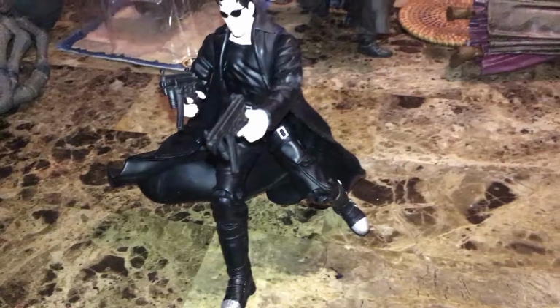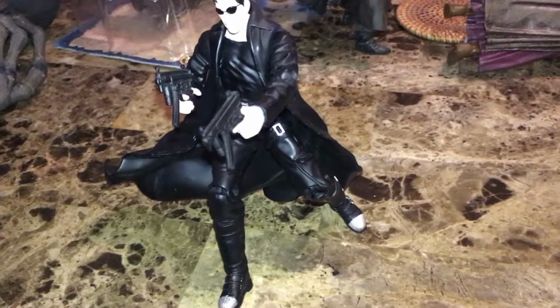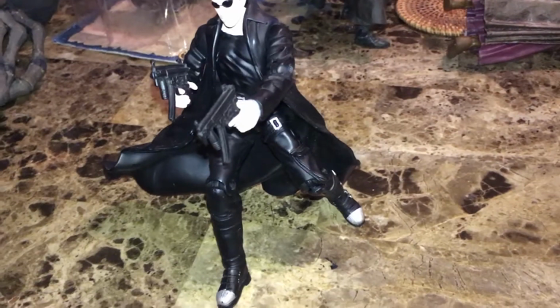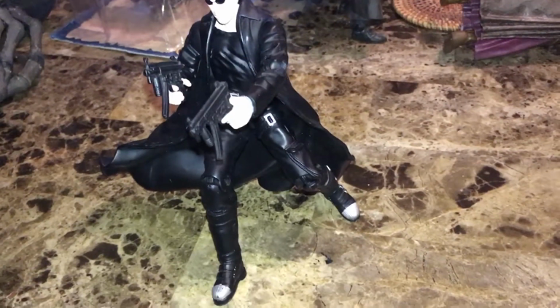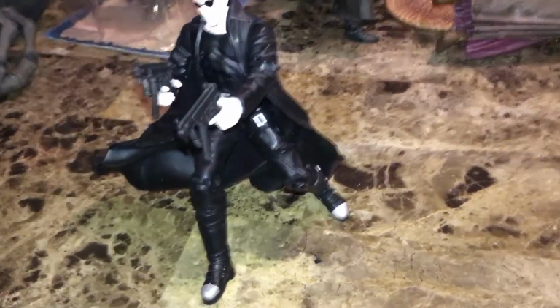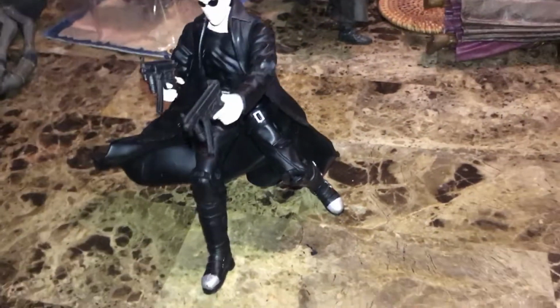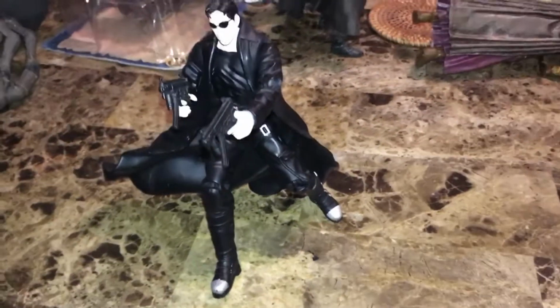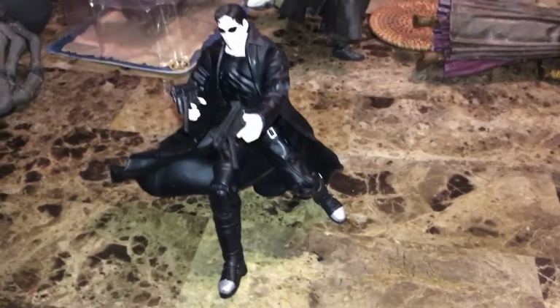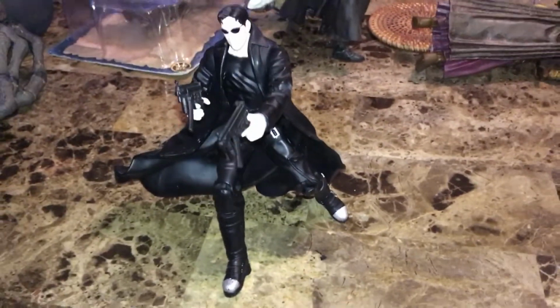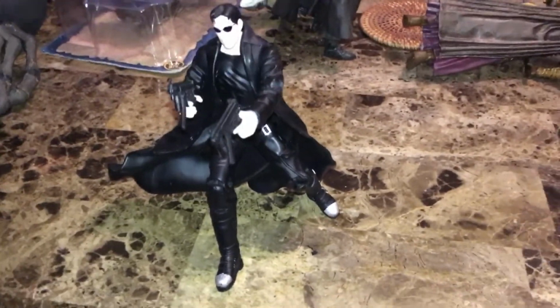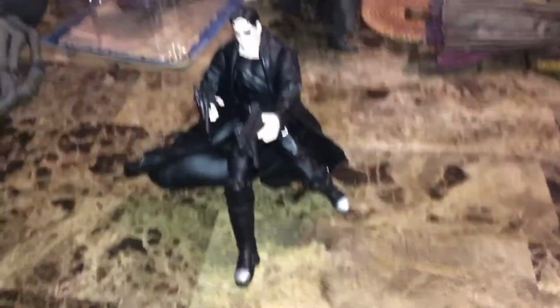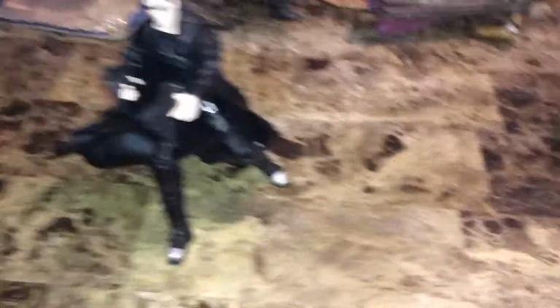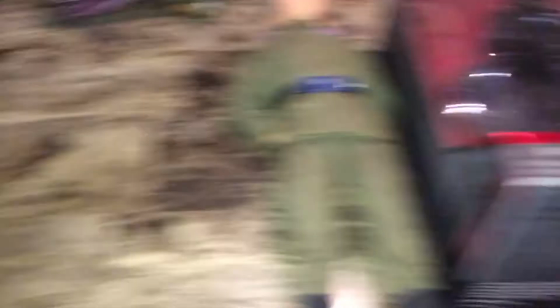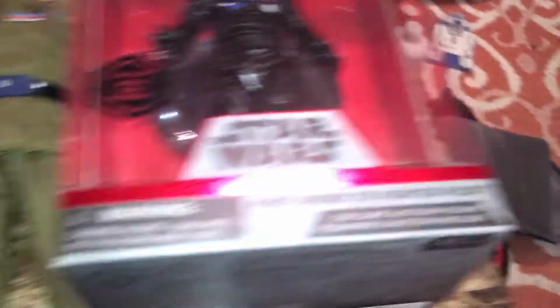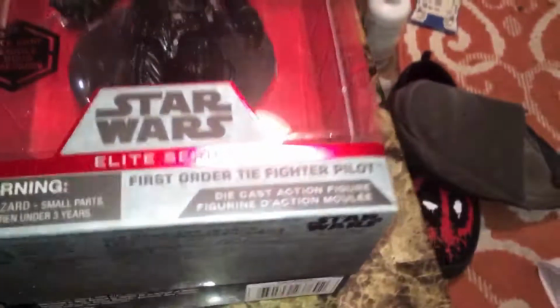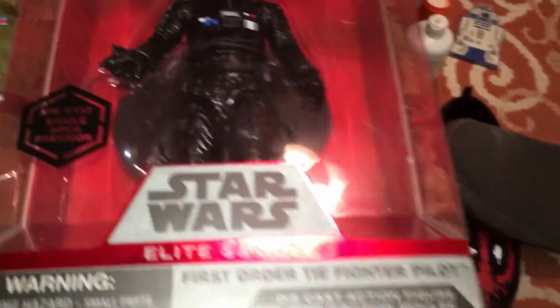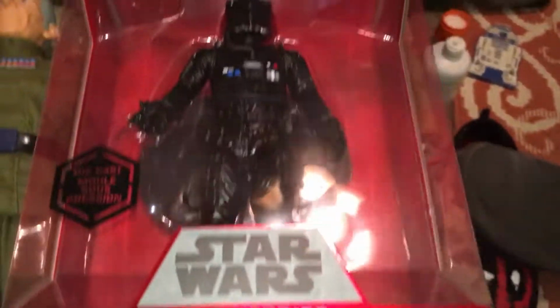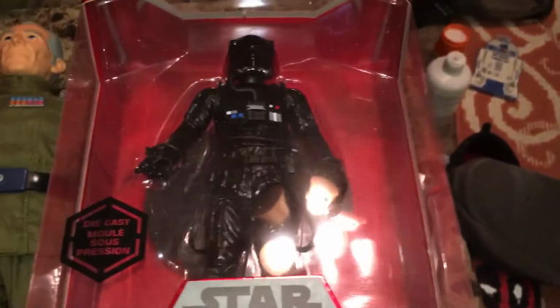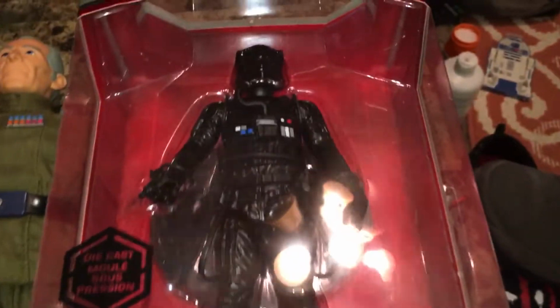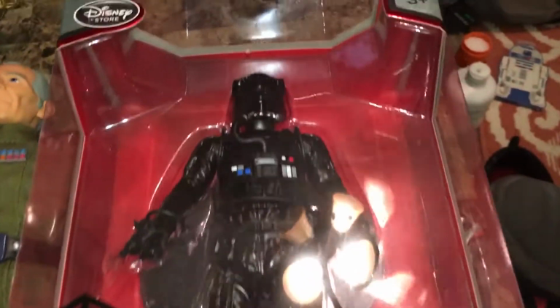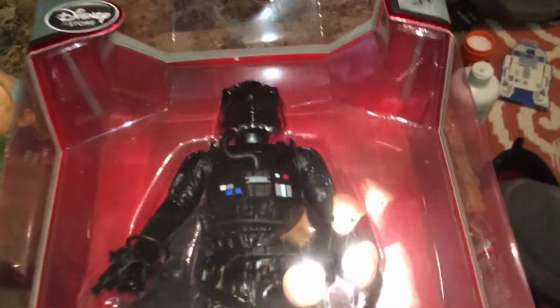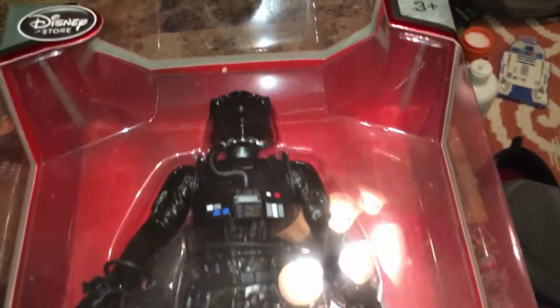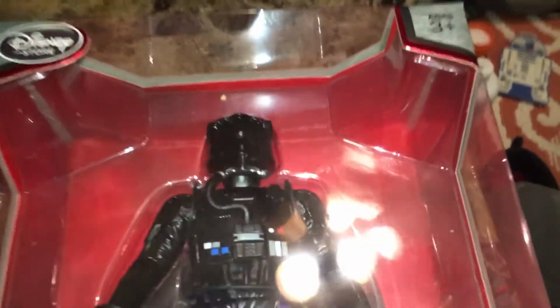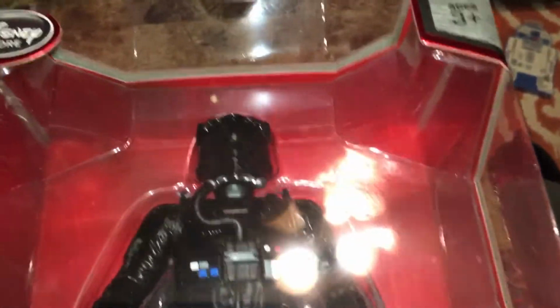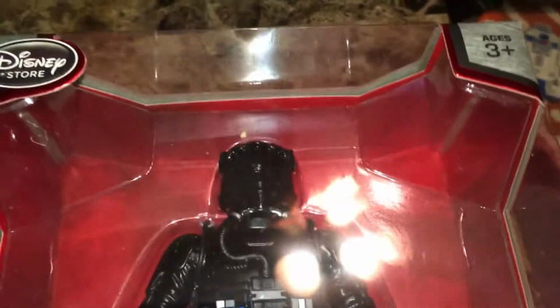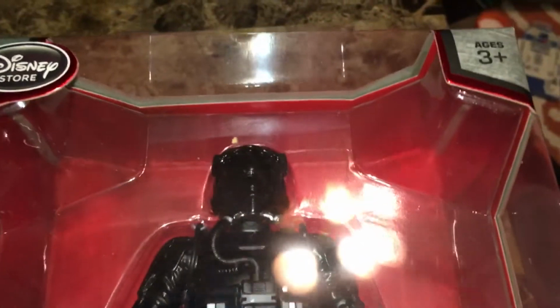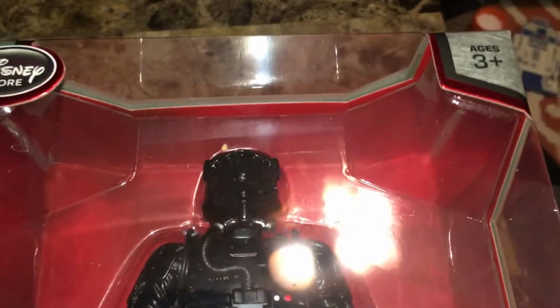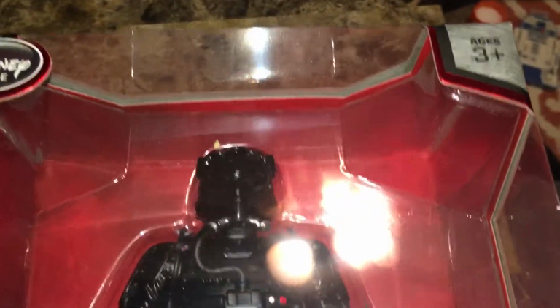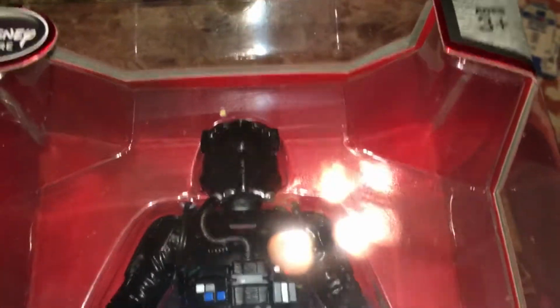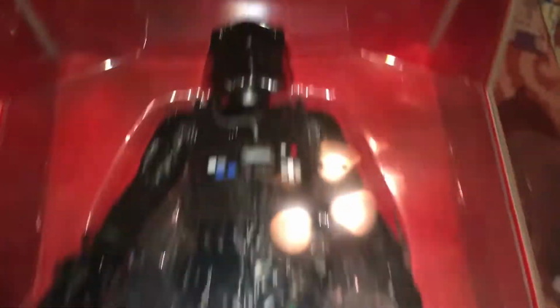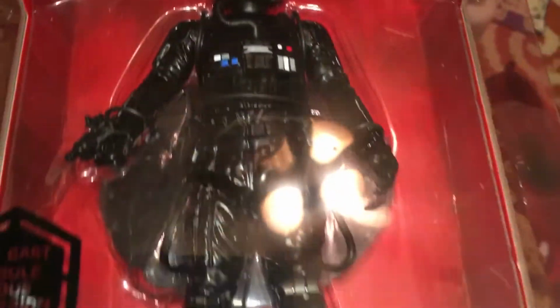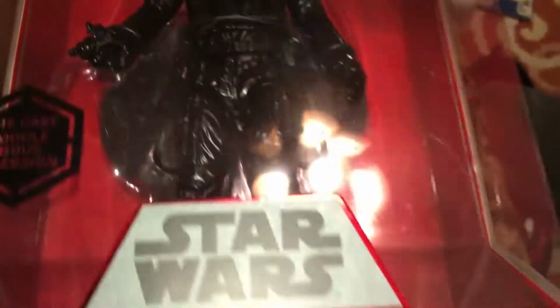For those who just watched the previous video, there's a much better view of the Elite TIE.